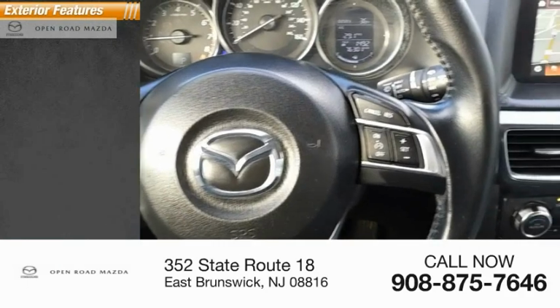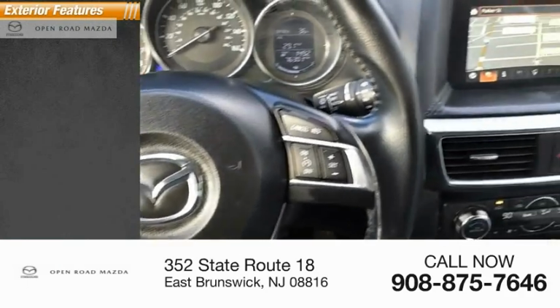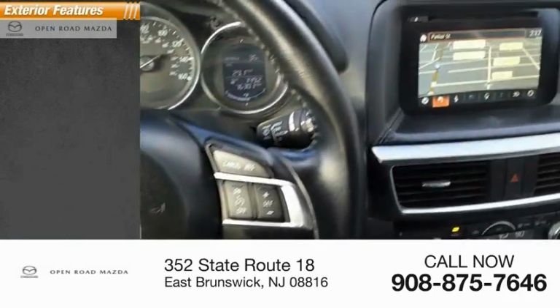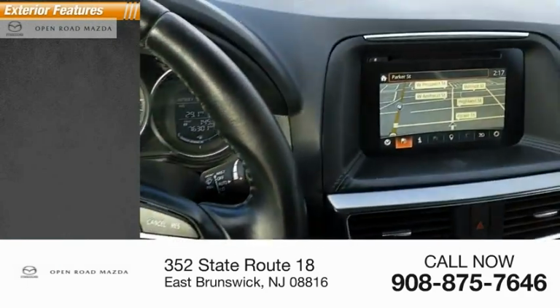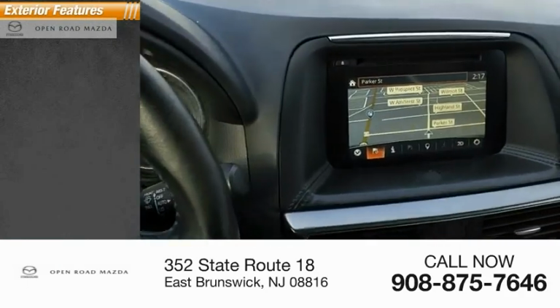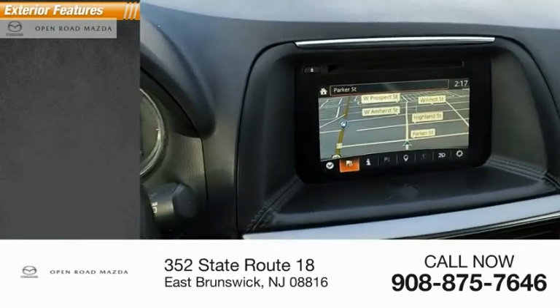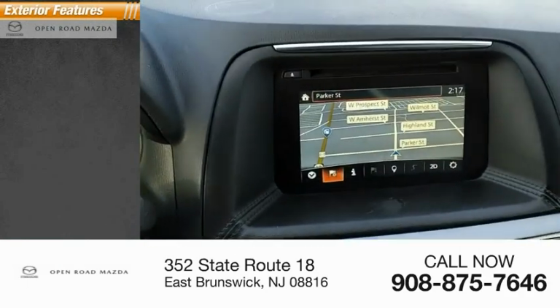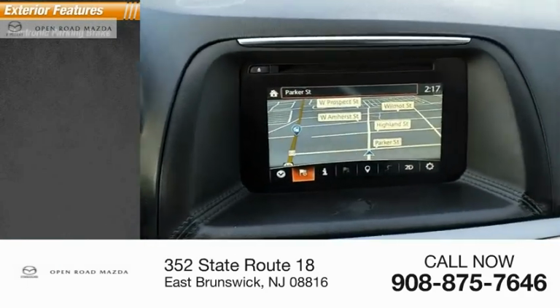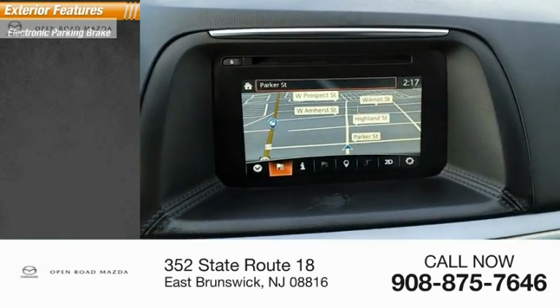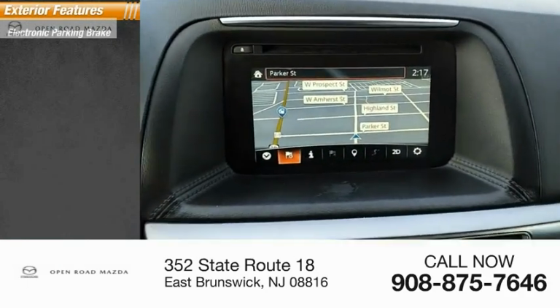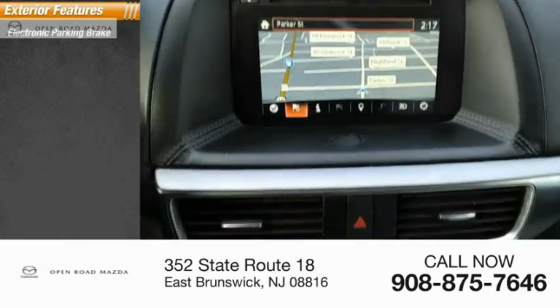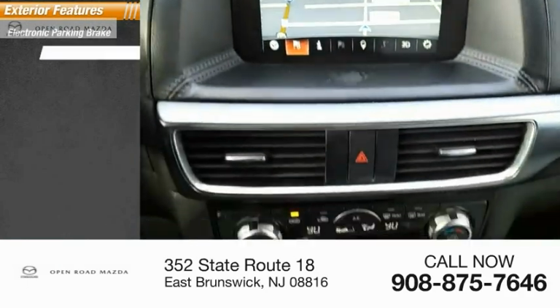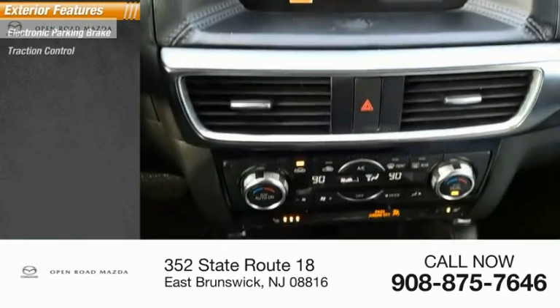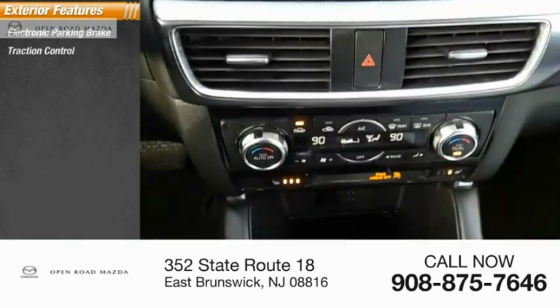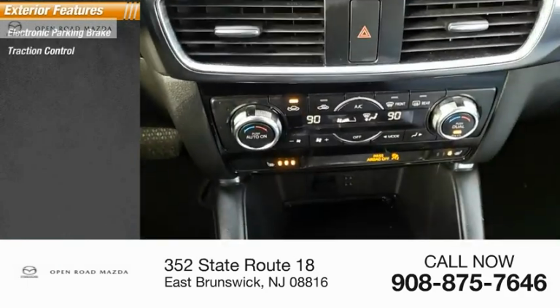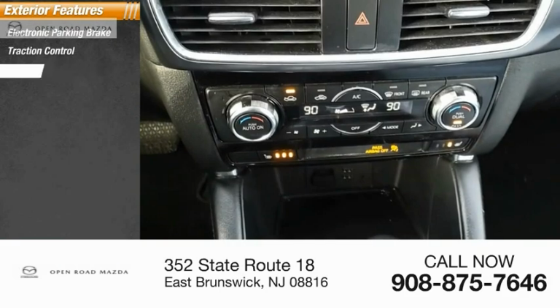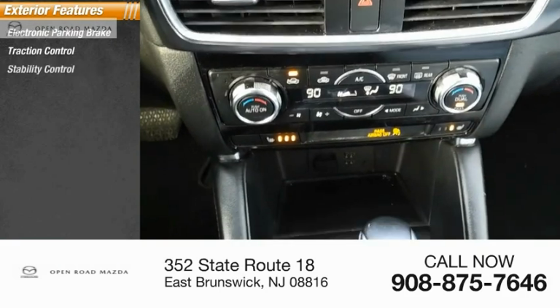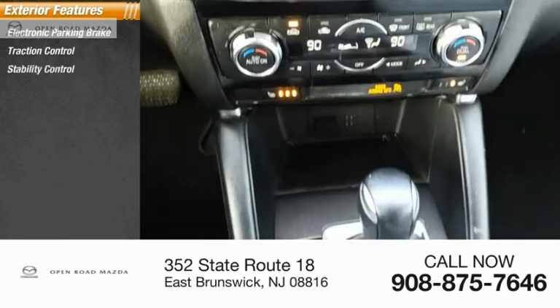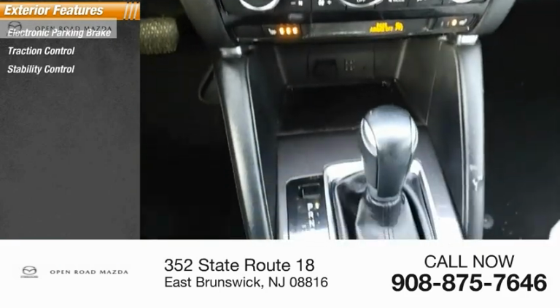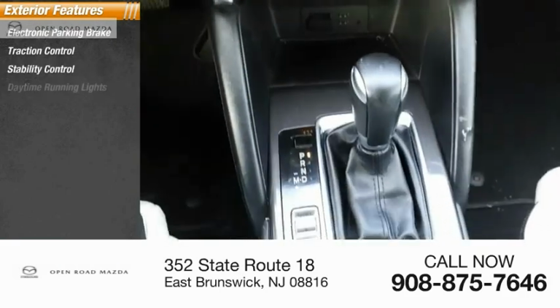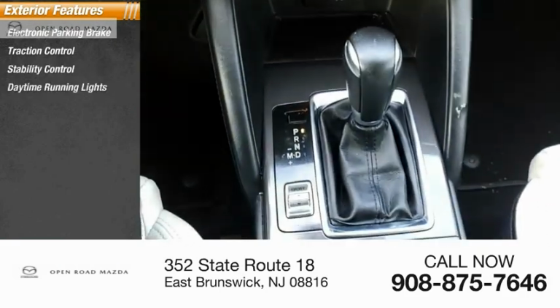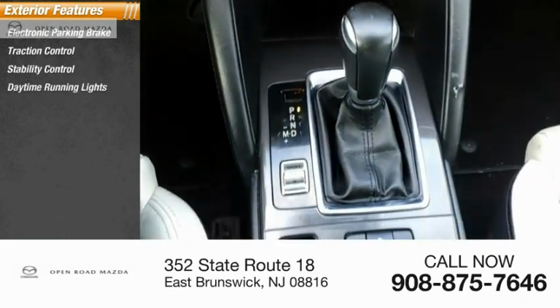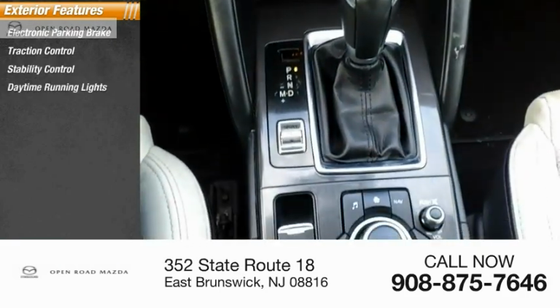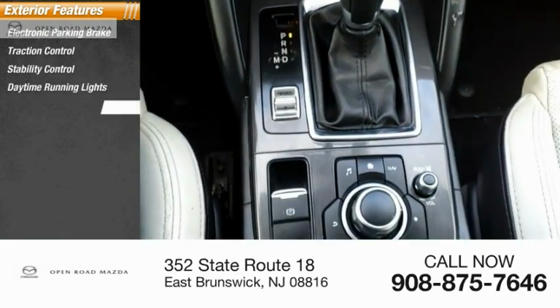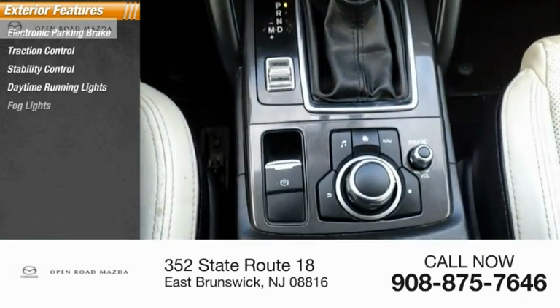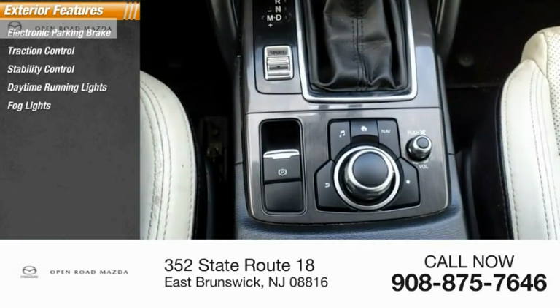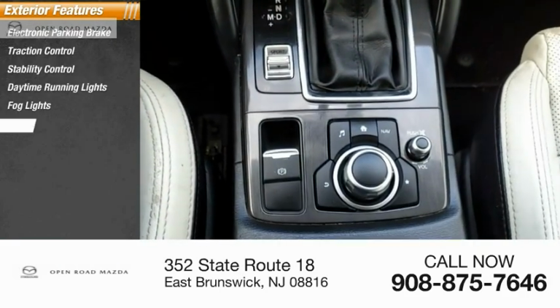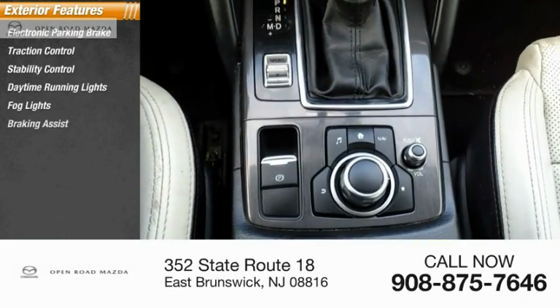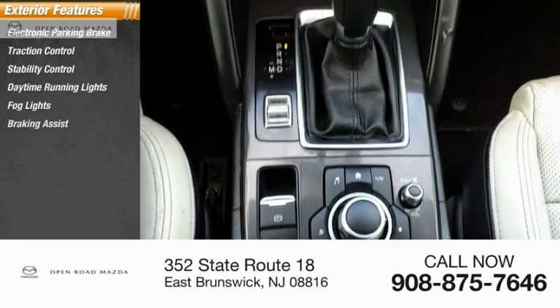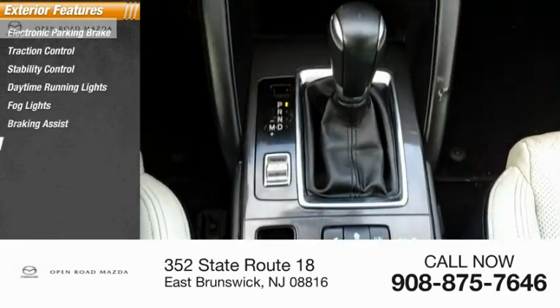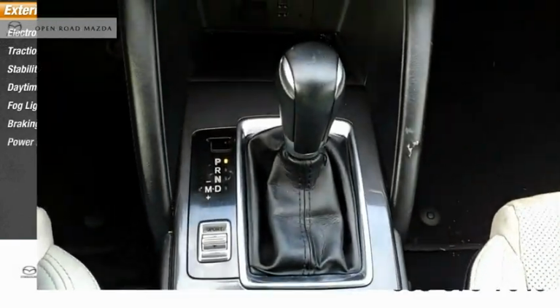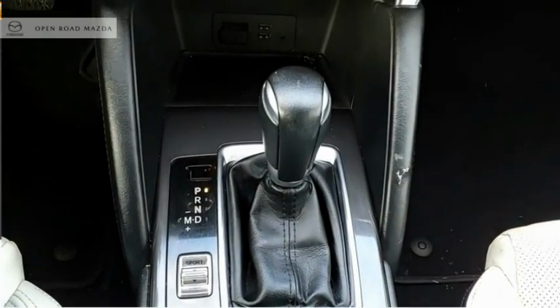Here are some of this vehicle's great options: electronic parking brake, traction control, stability control, daytime running lights, fog lights, braking assist, and power brakes.